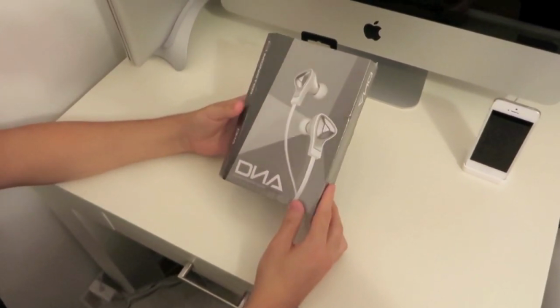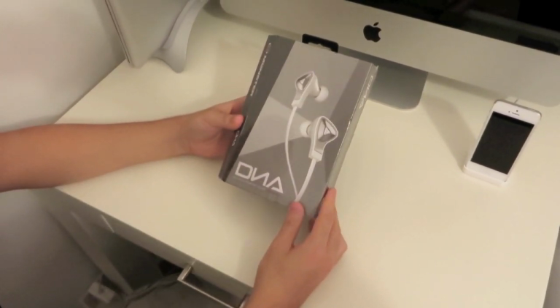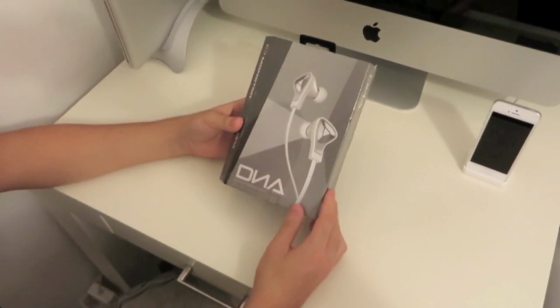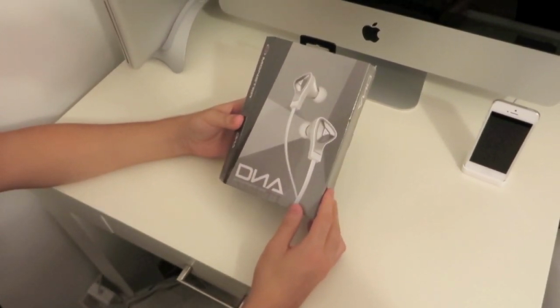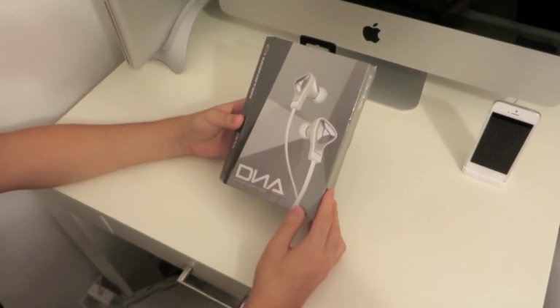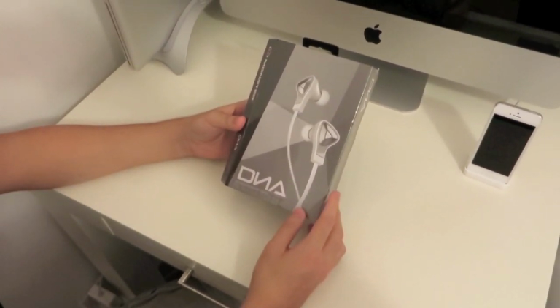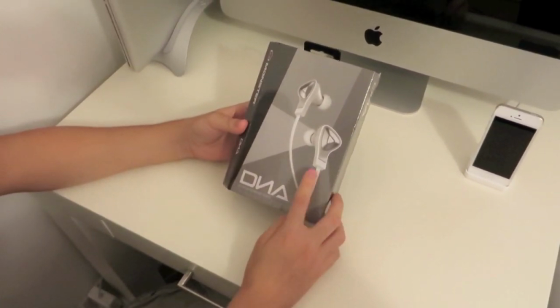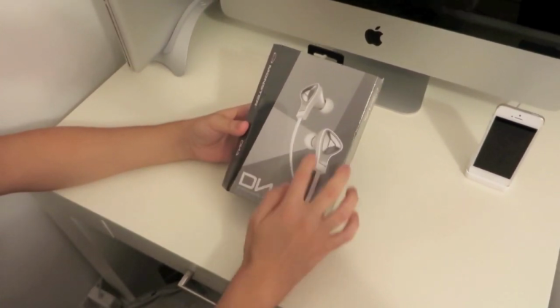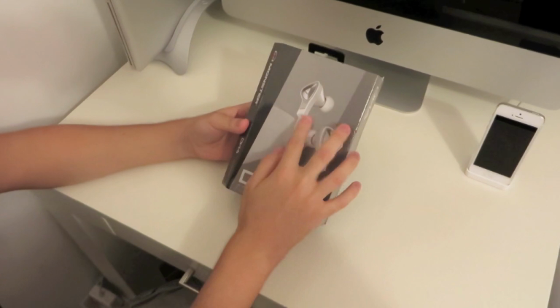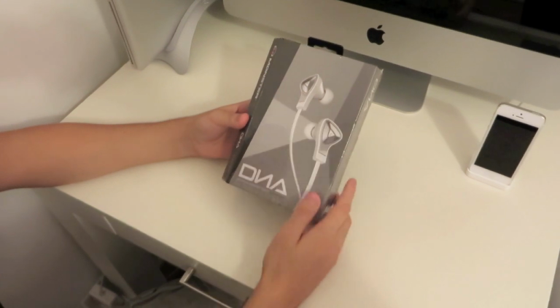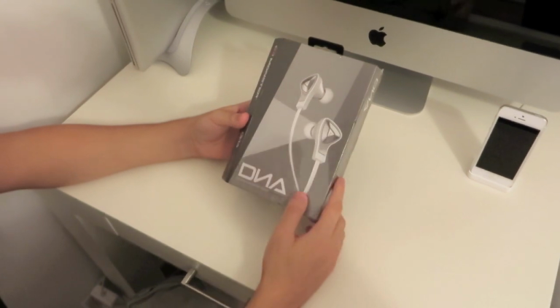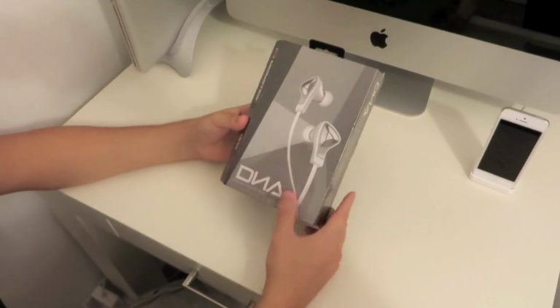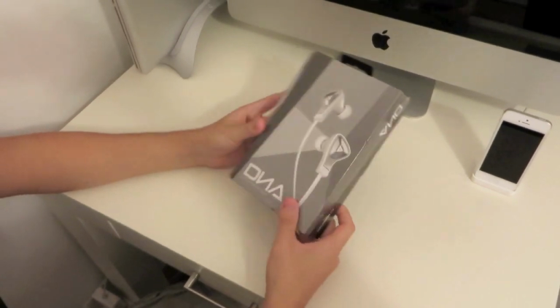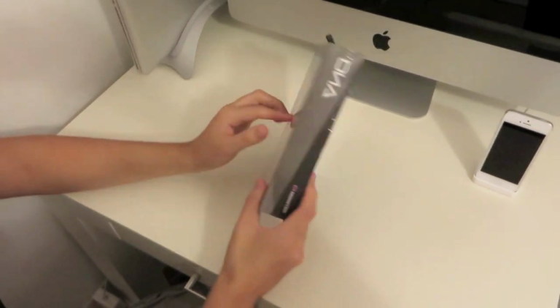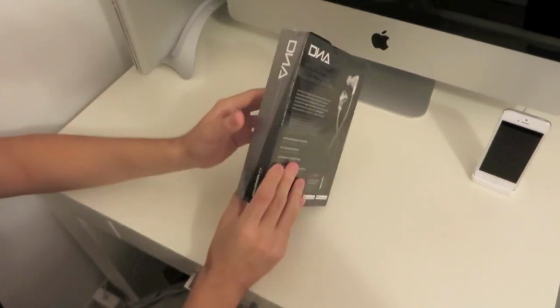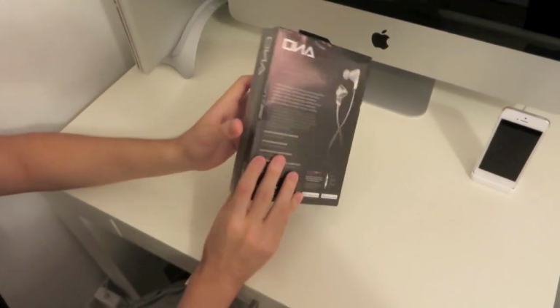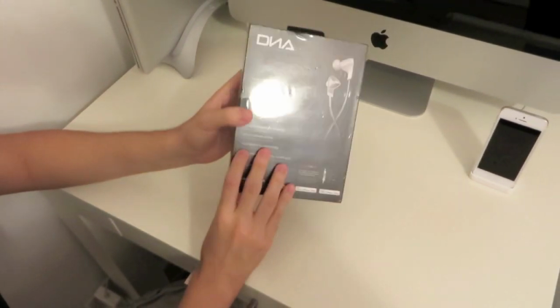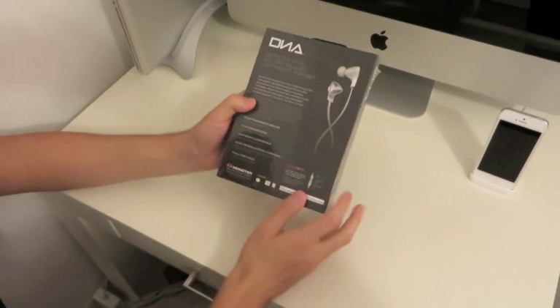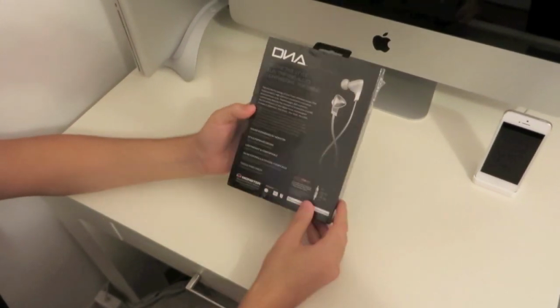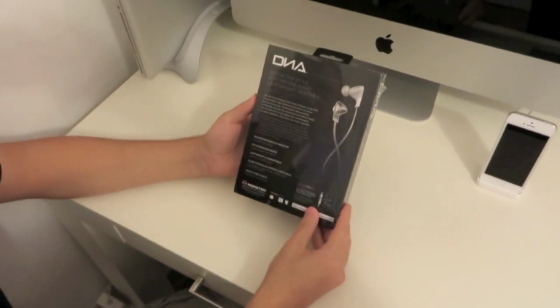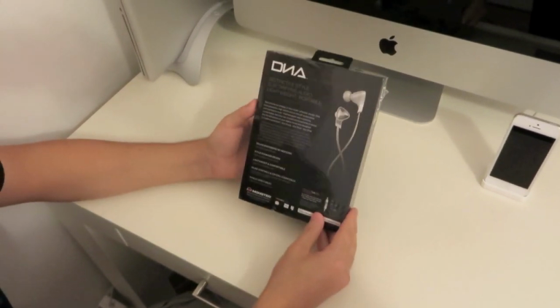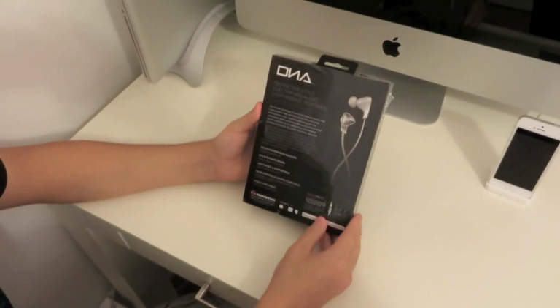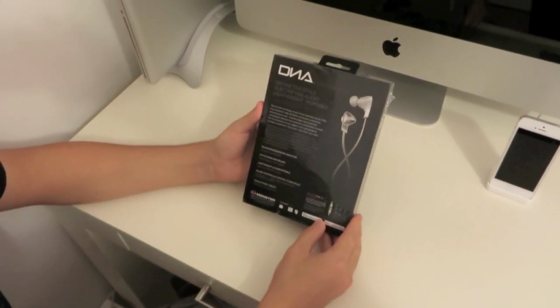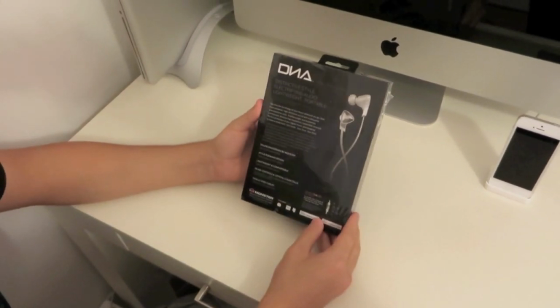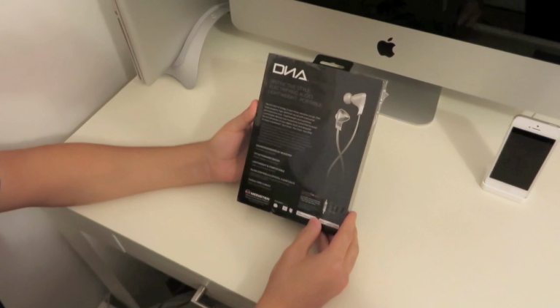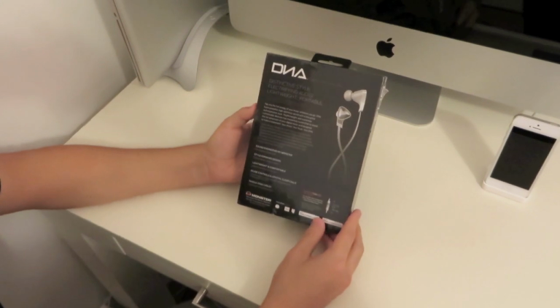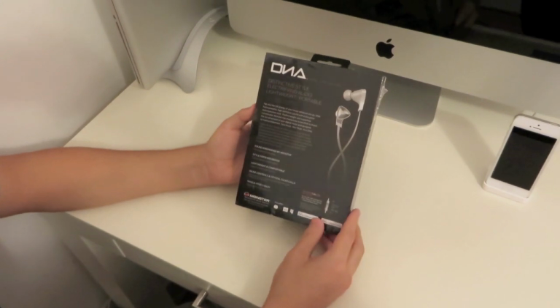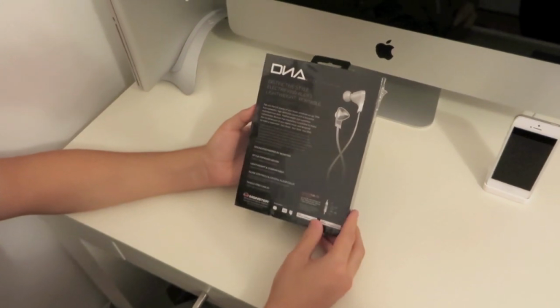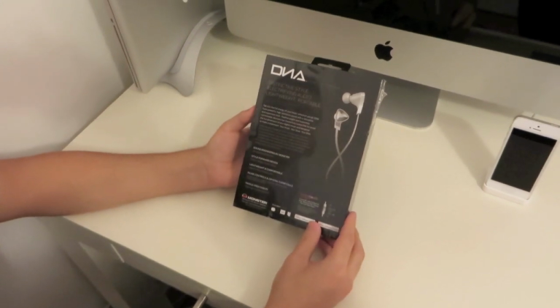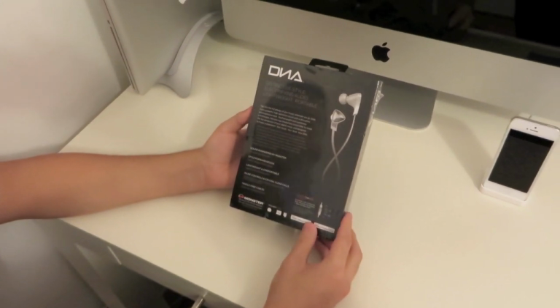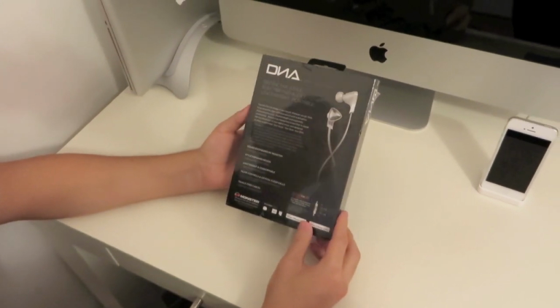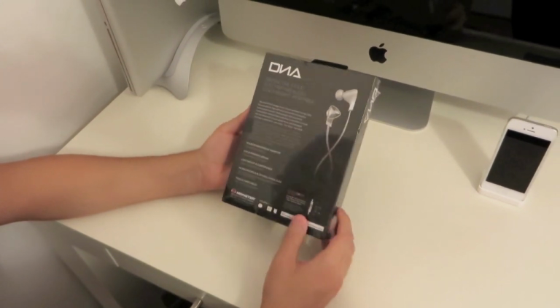As you can see, I have them in this white chrome model. Taking a look at the packaging on the back, it says 'distinctive style, electrifying audio, lightweight and portable.'